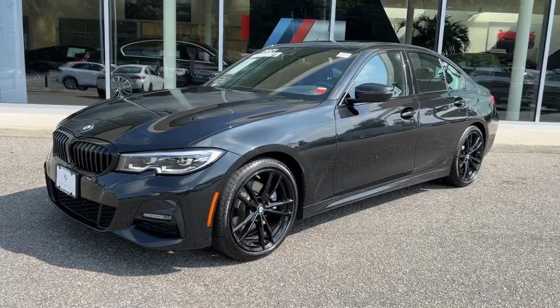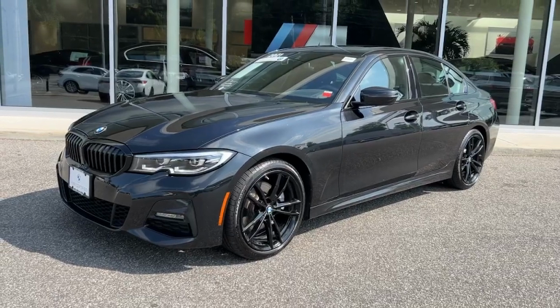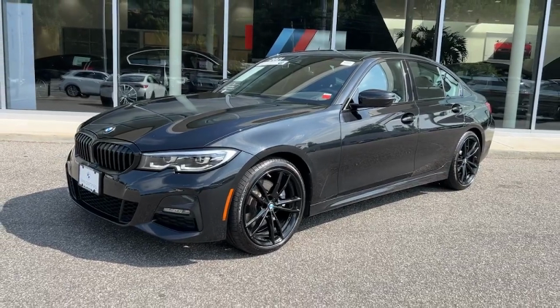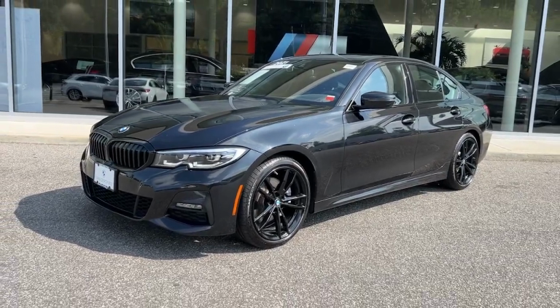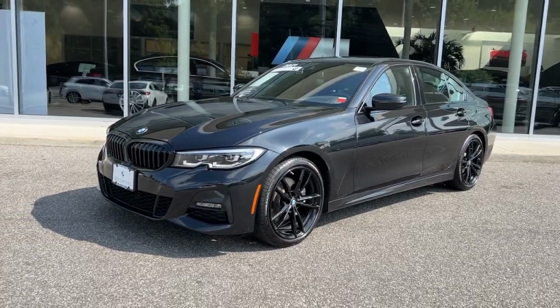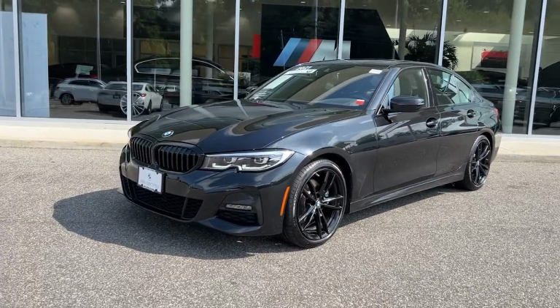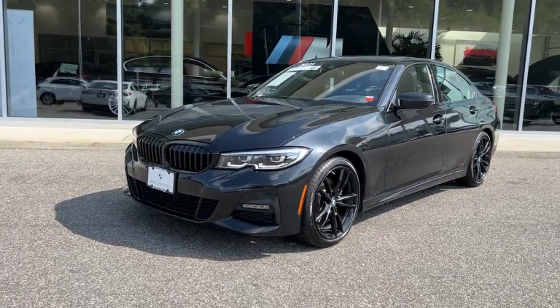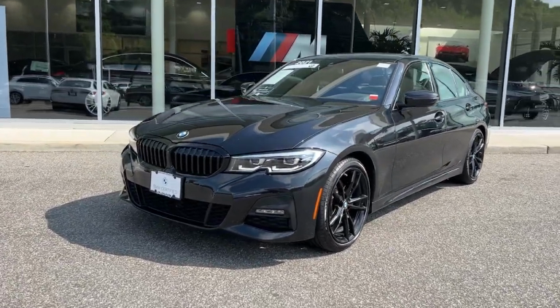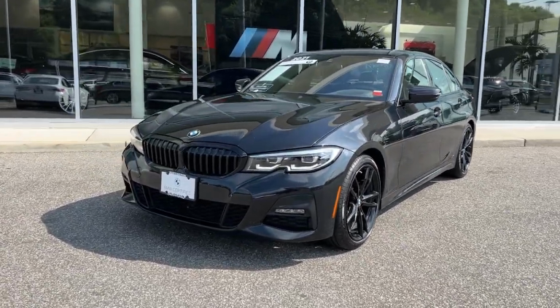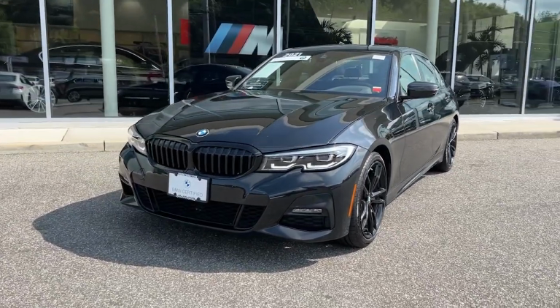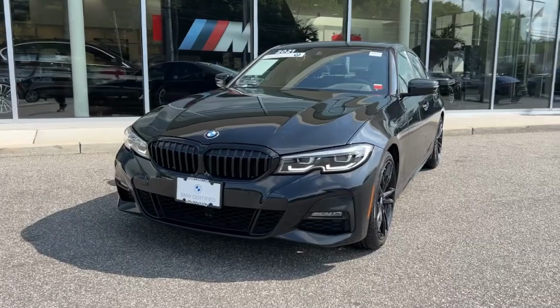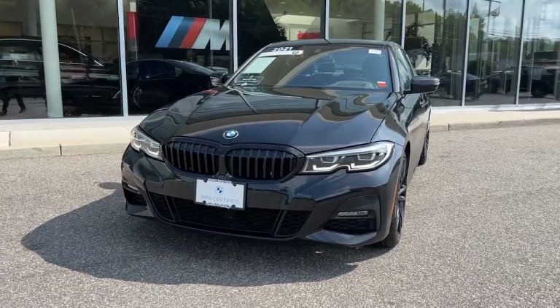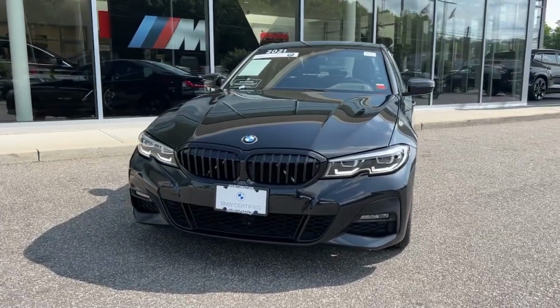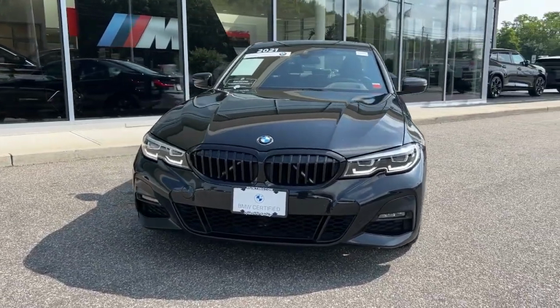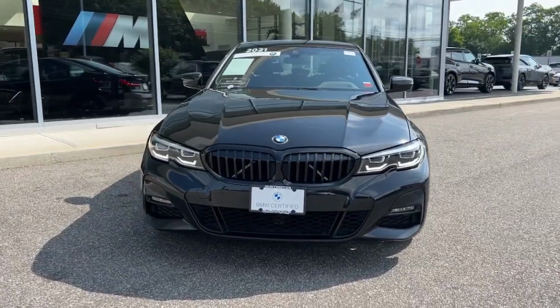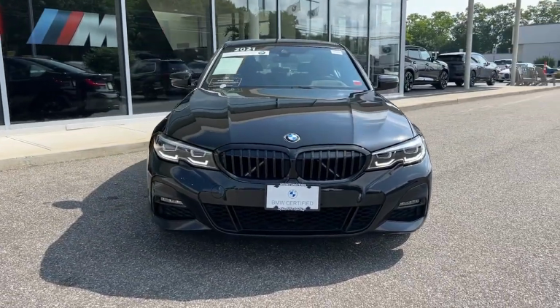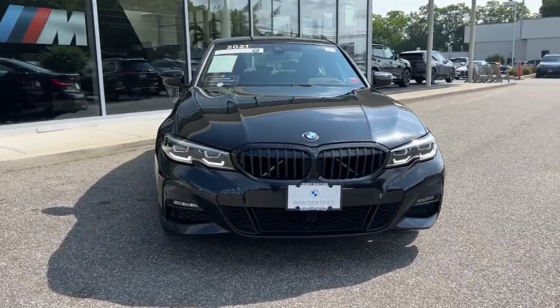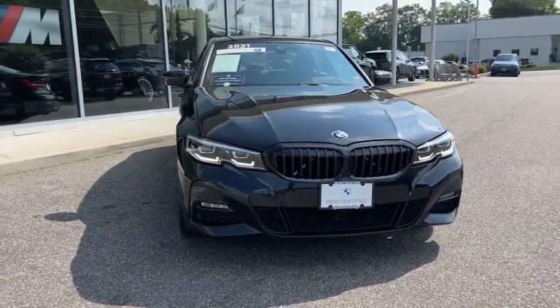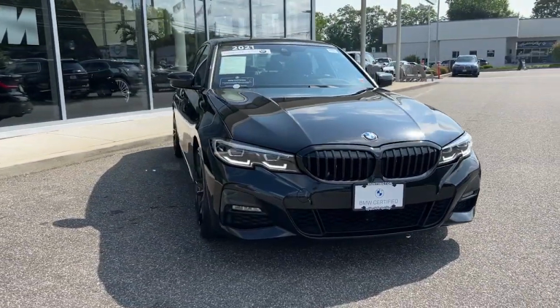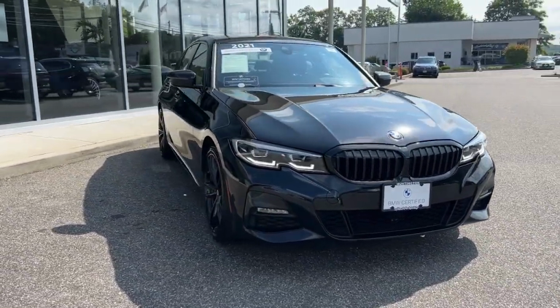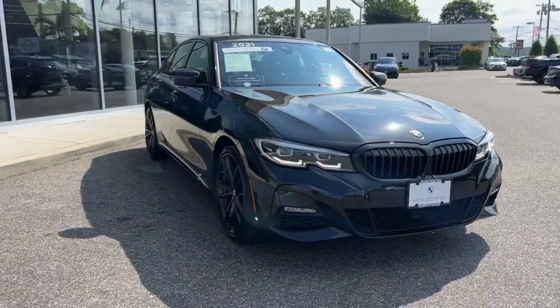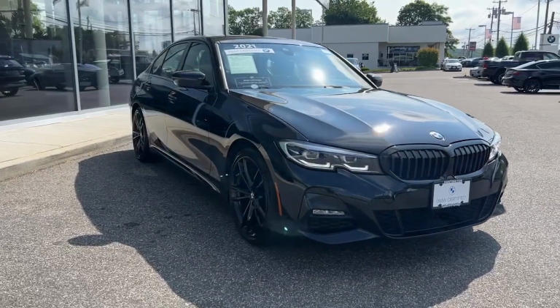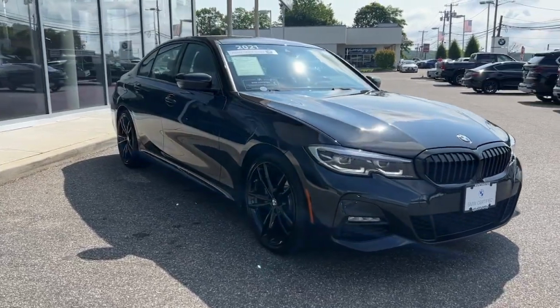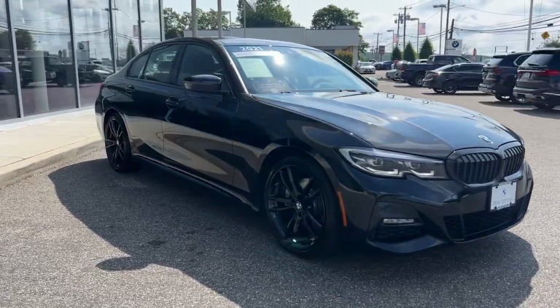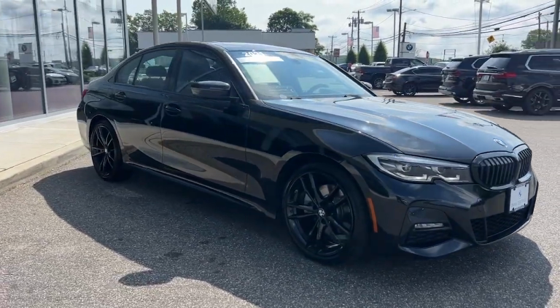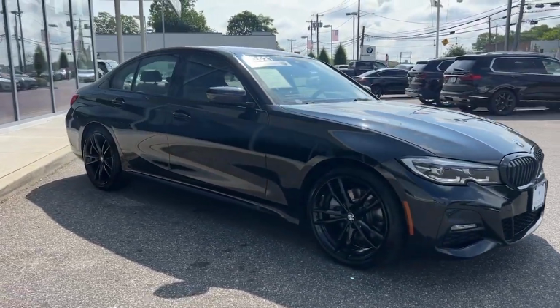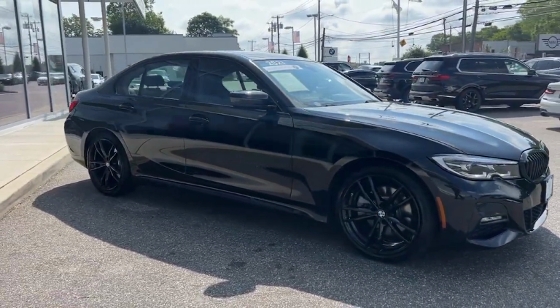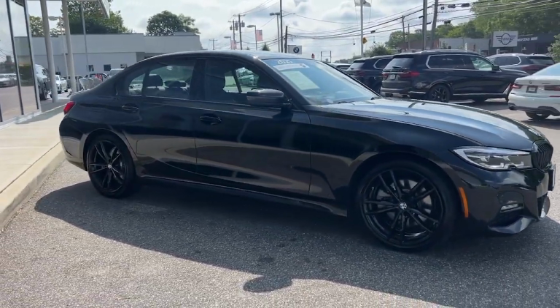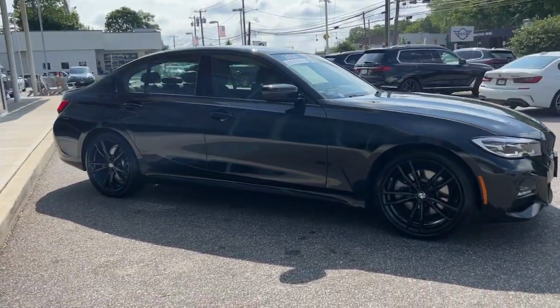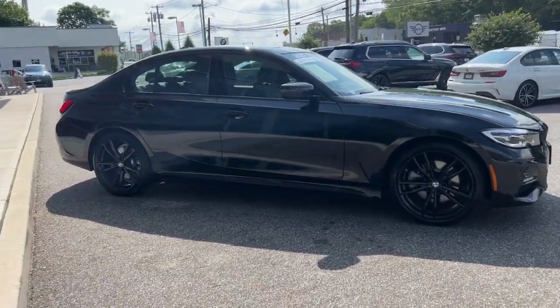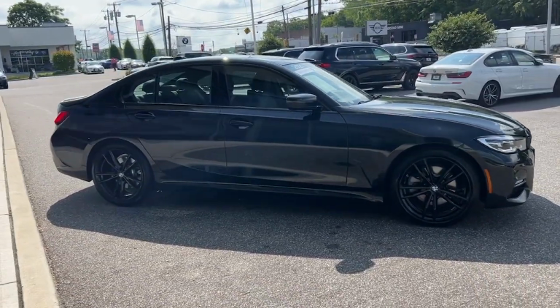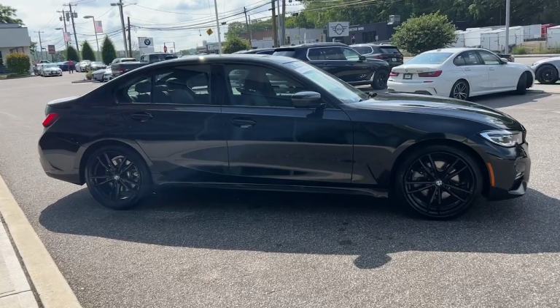Take a moment to check out the 2021 BMW 325i. With less than 45,000 miles on the odometer, this vehicle provides excellent value. Now is the perfect time to start a fresh new chapter in your traveling life.